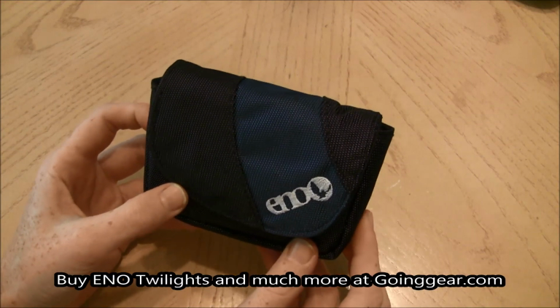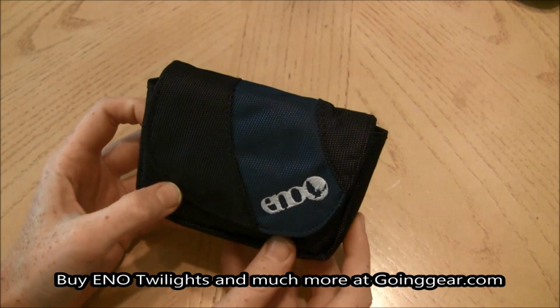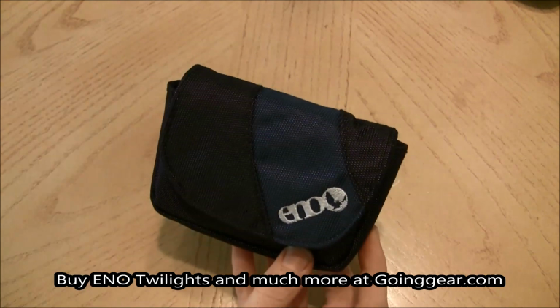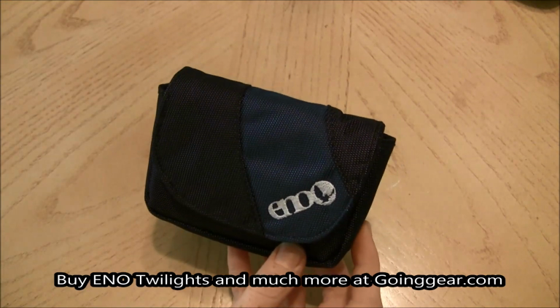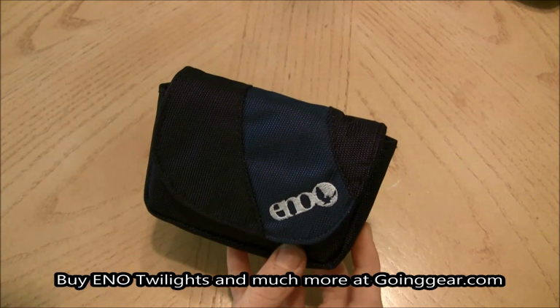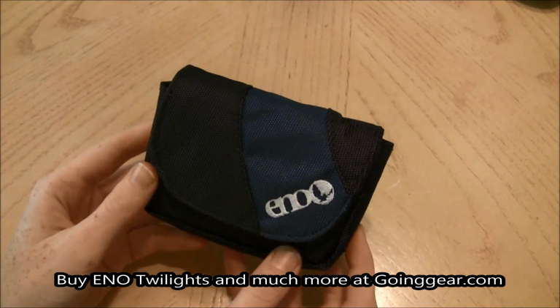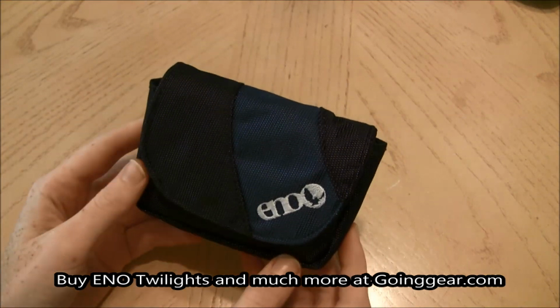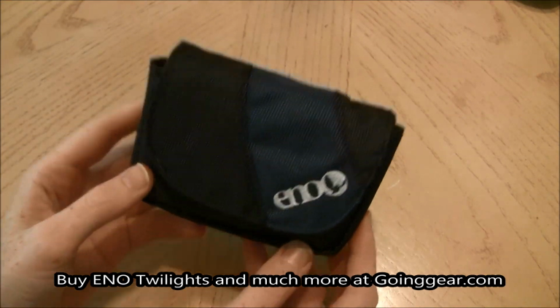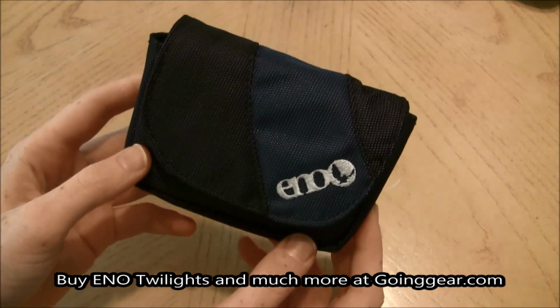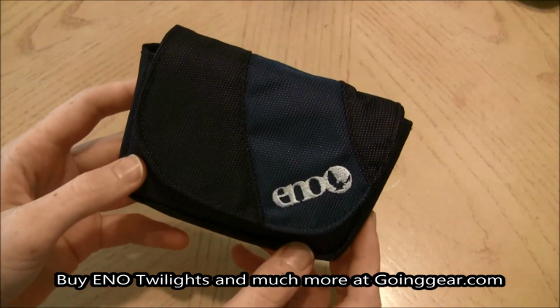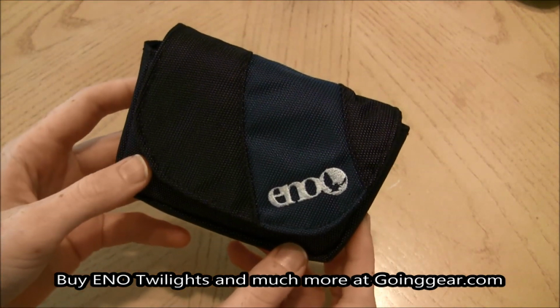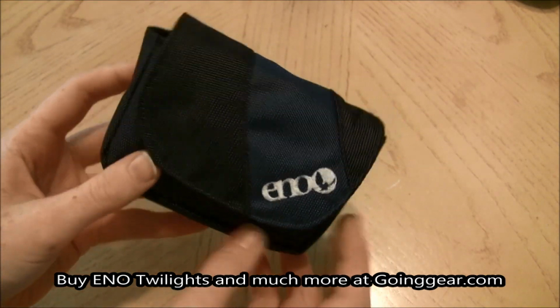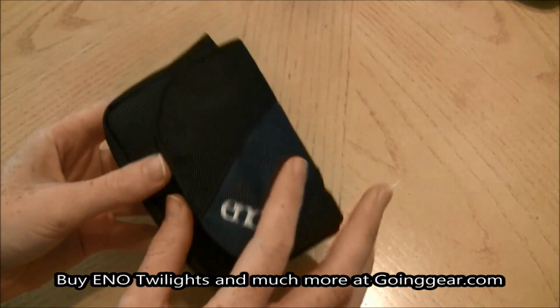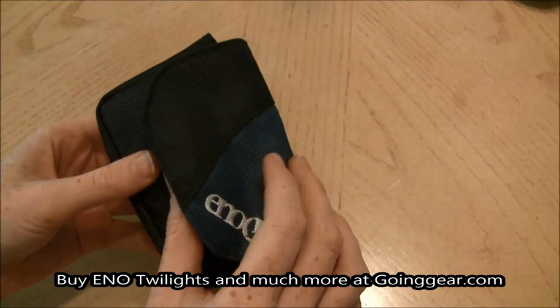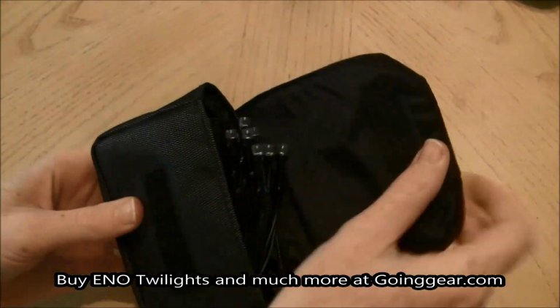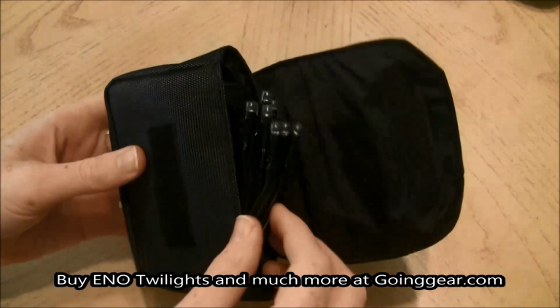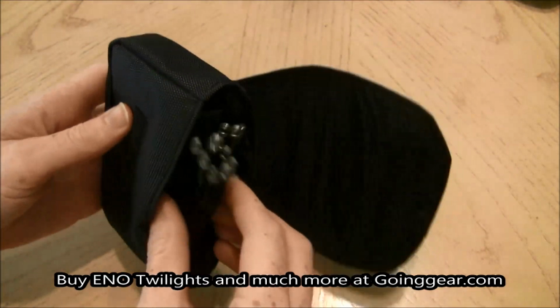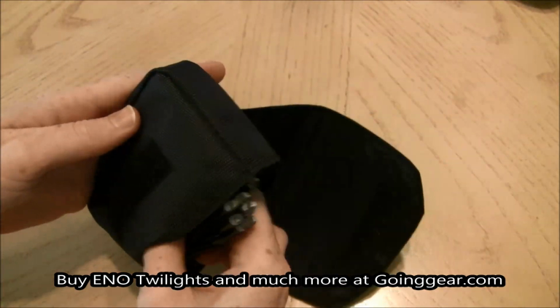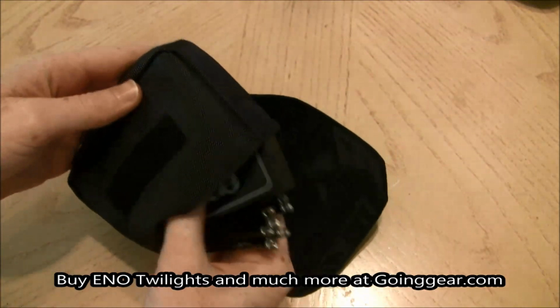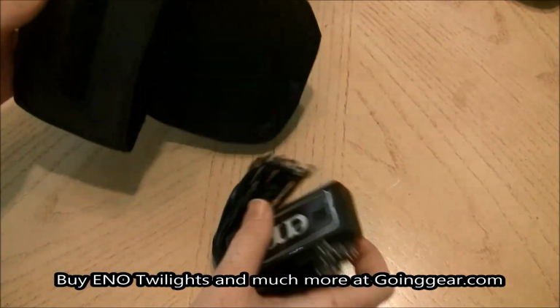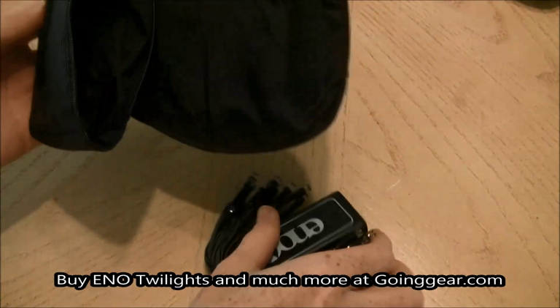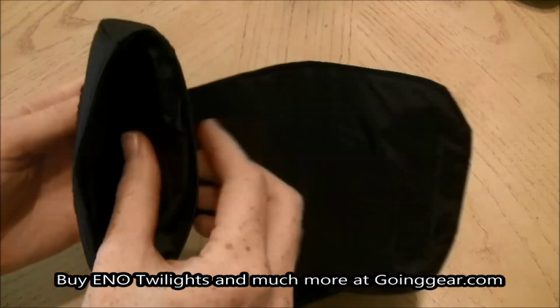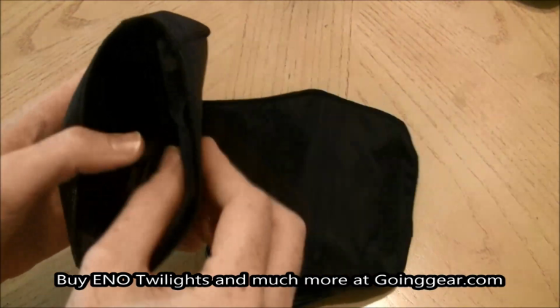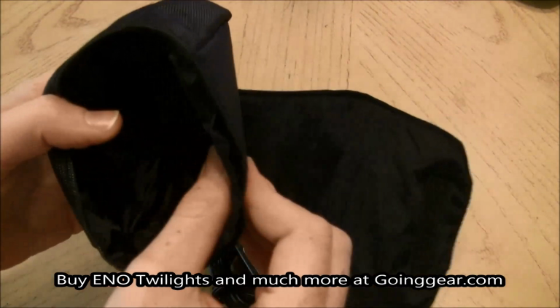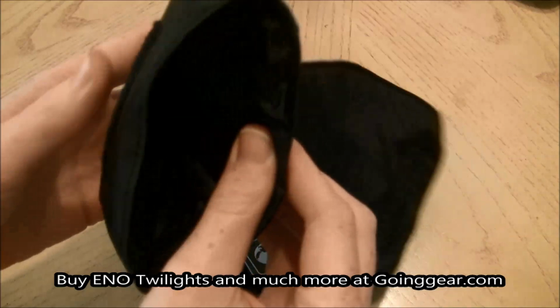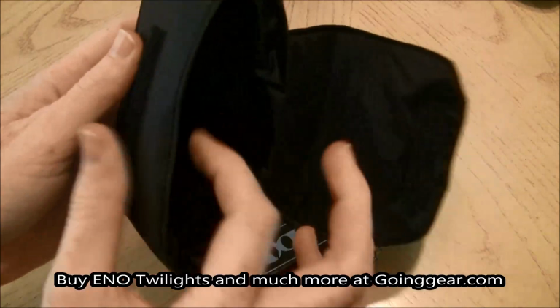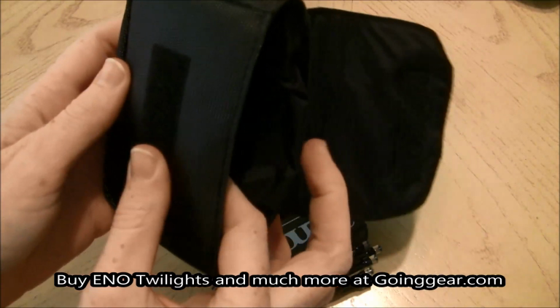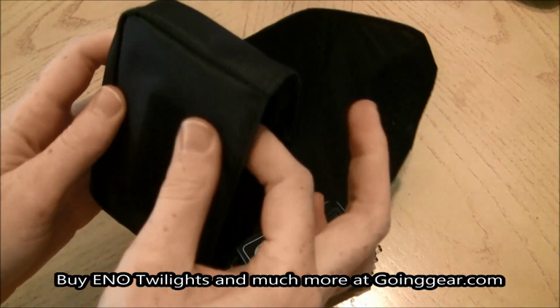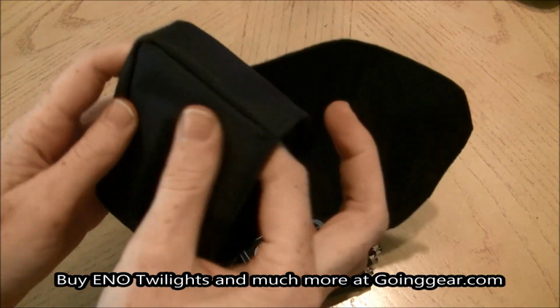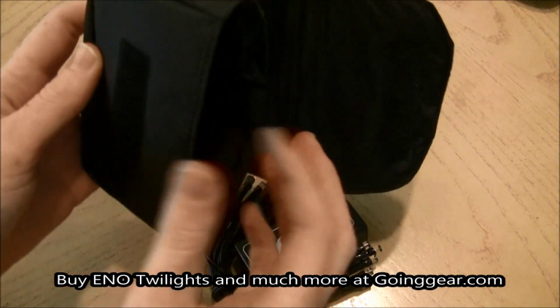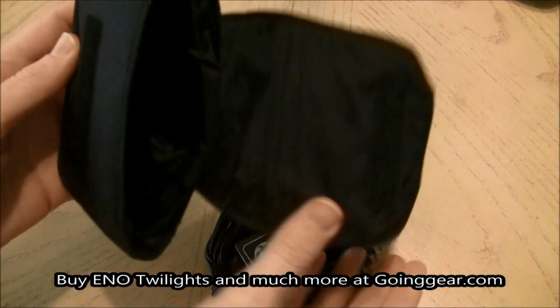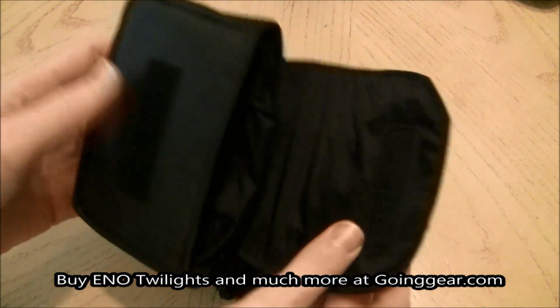Hey everyone, it's Jenny at goinggear.com and I have the Eno Twilights LED Camp Lights. They come in this neat little pouch — let me pull them out here. The pouch is padded to keep them protected.